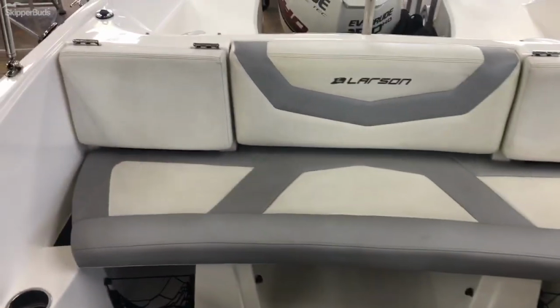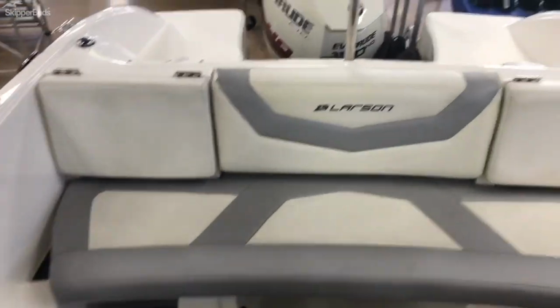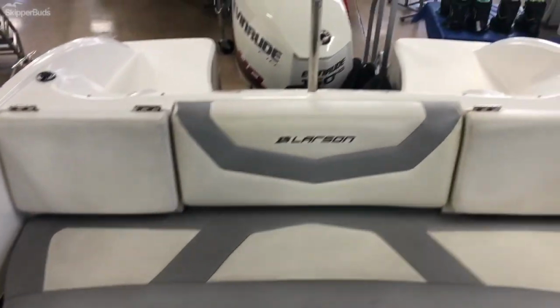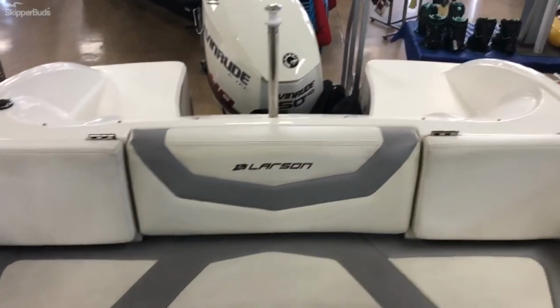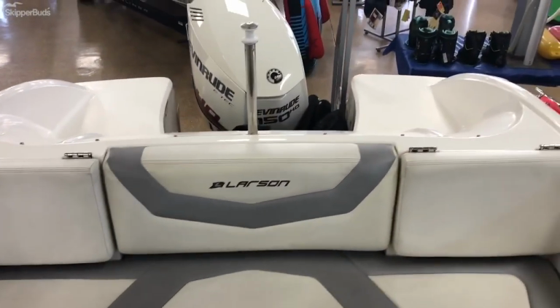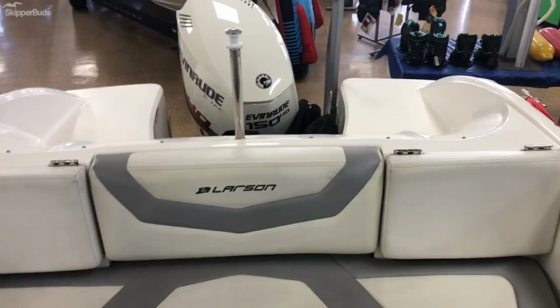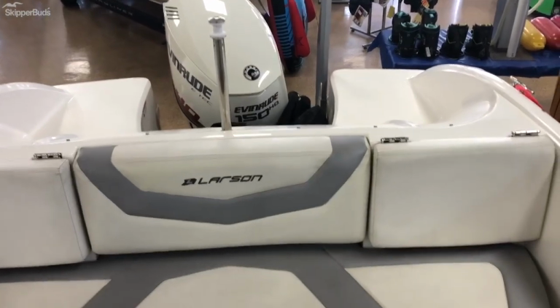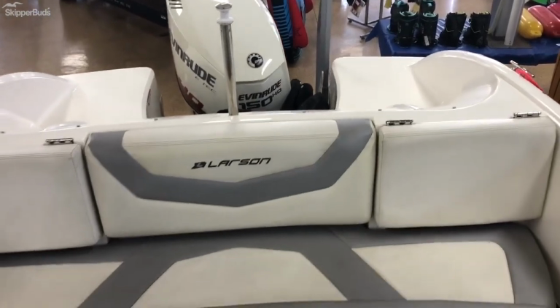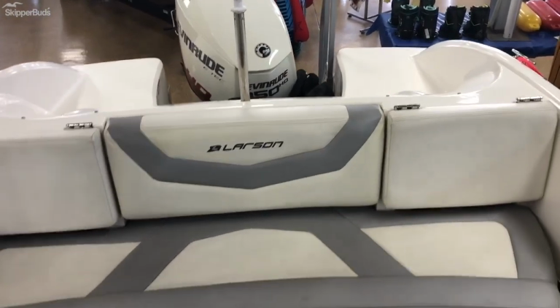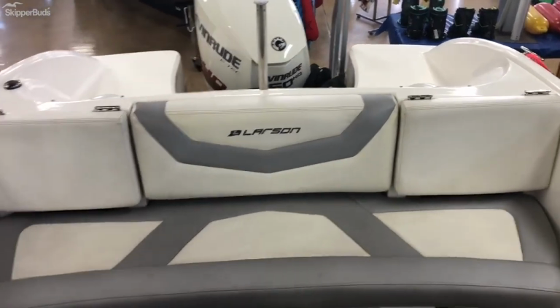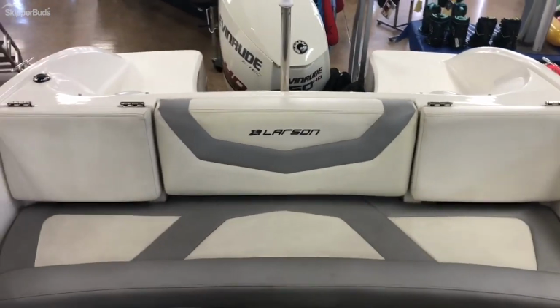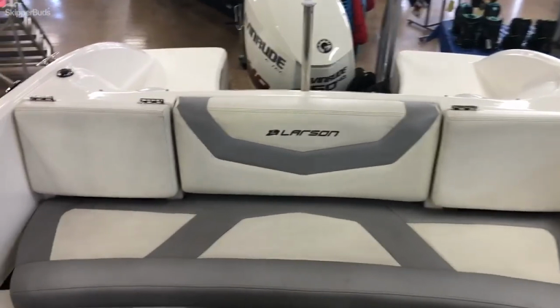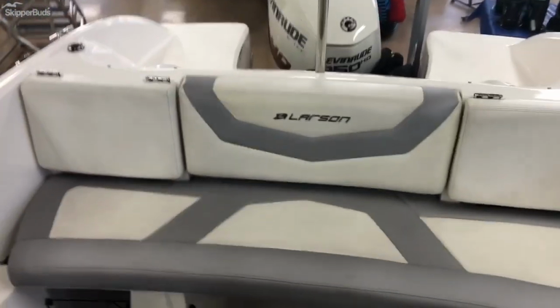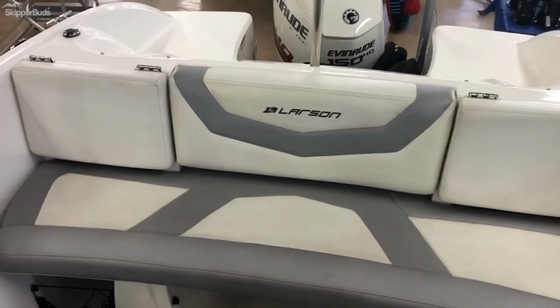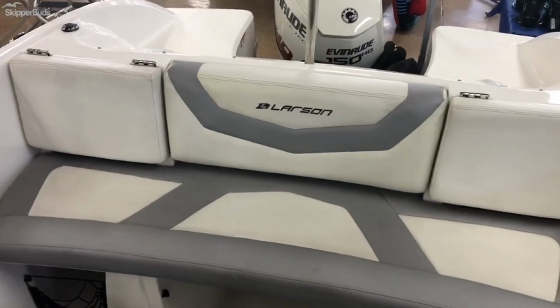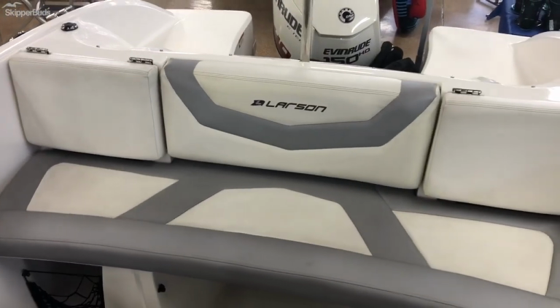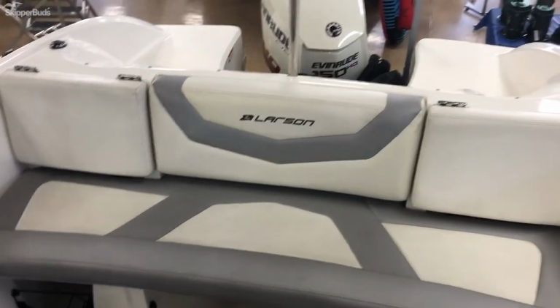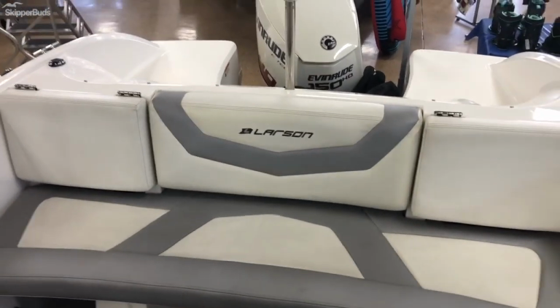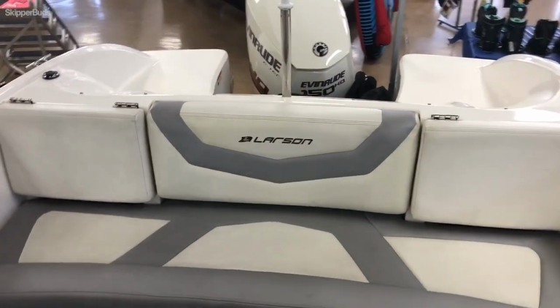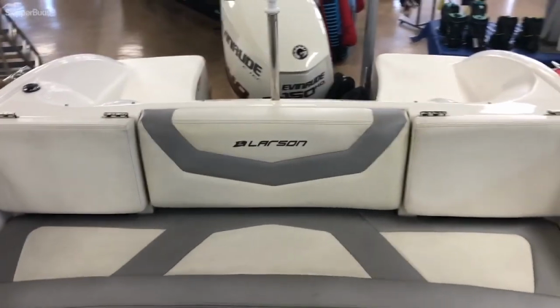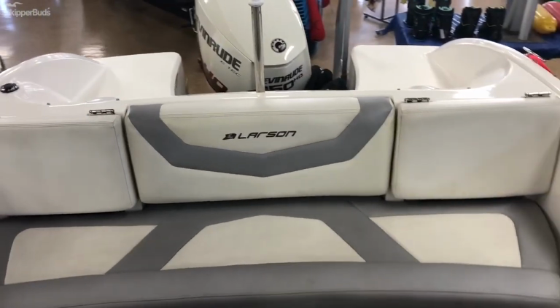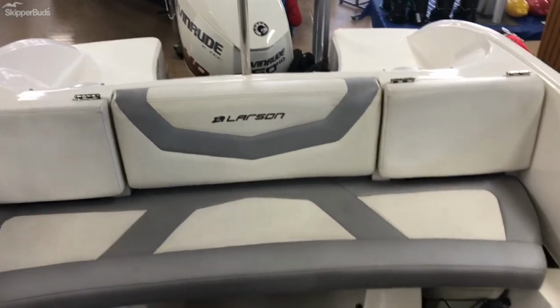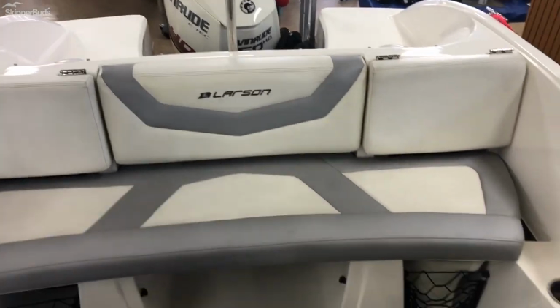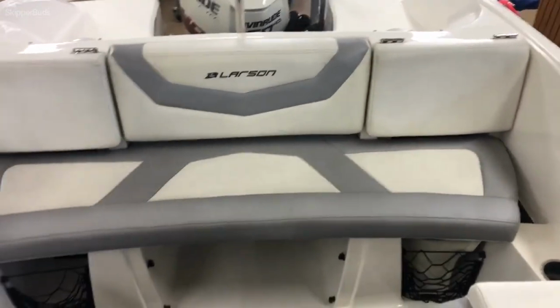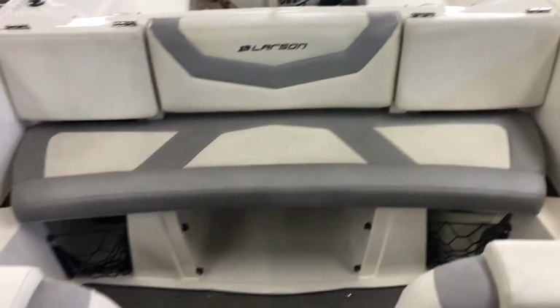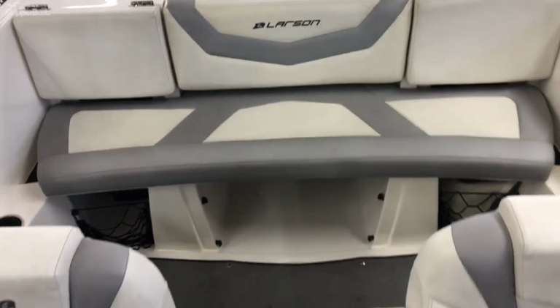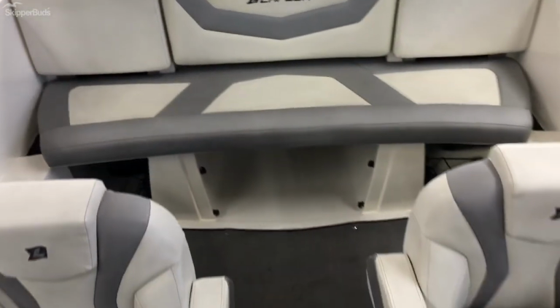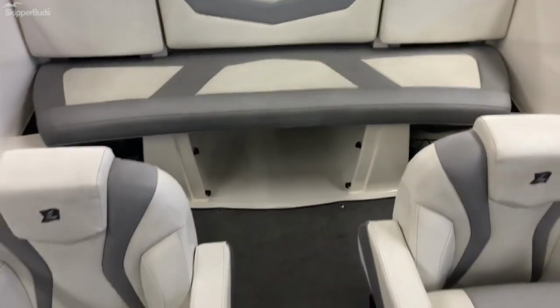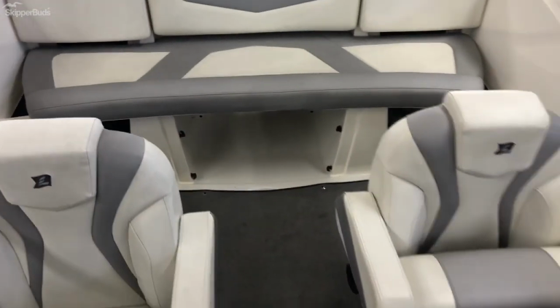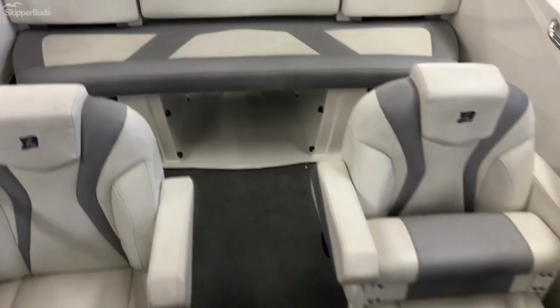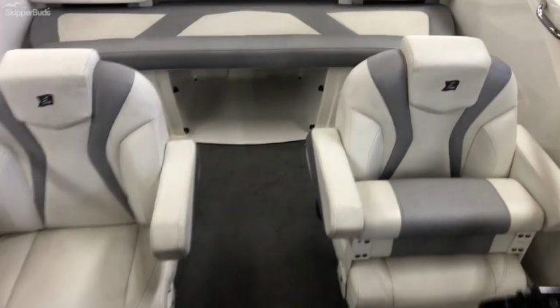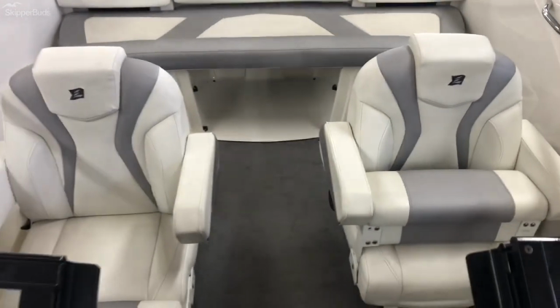This boat is available for sale at Skipper Buds in Antioch, Illinois. My name is Ryan, our phone number is 847-395-6101. Thanks for watching.